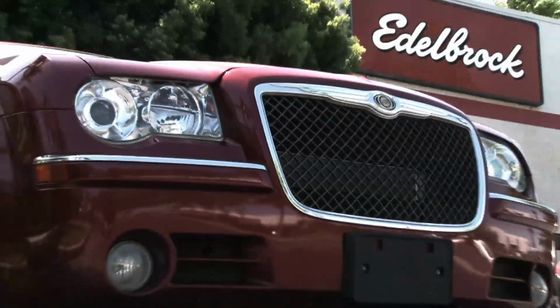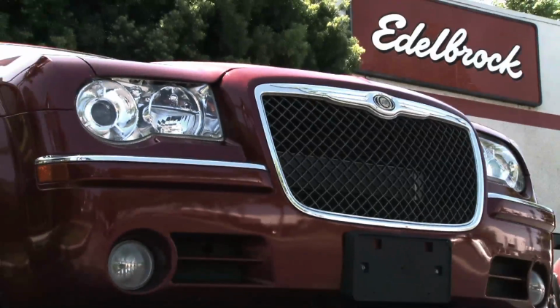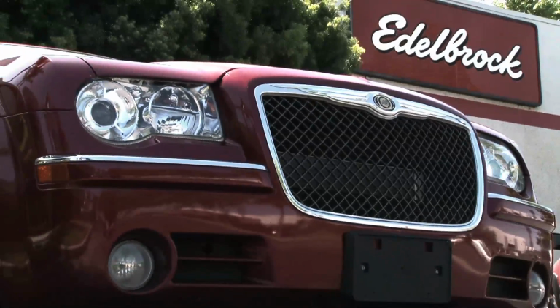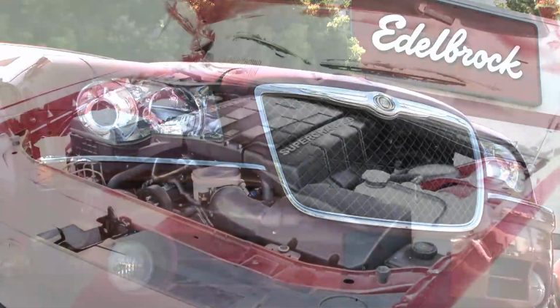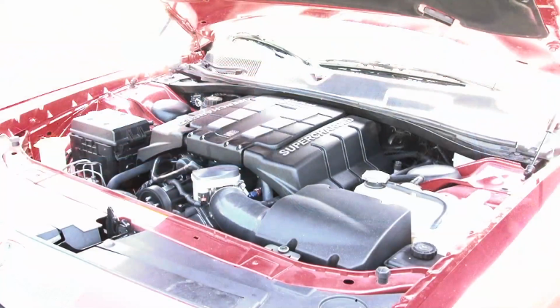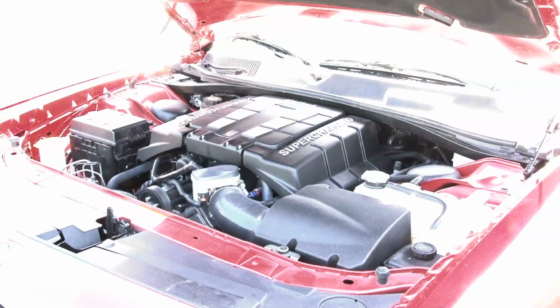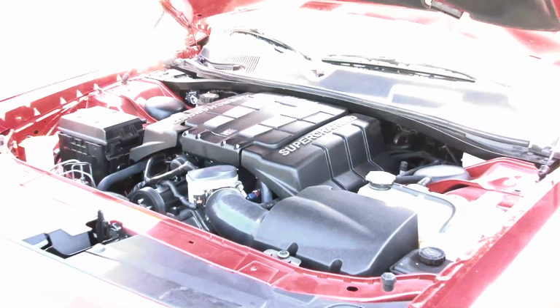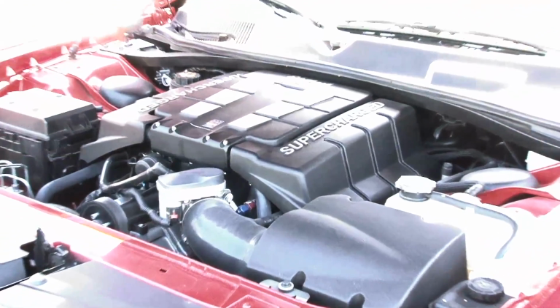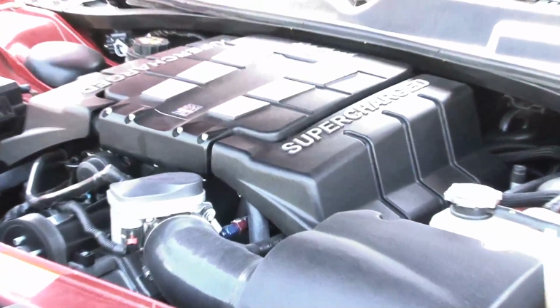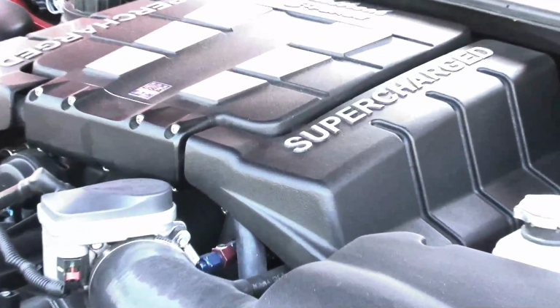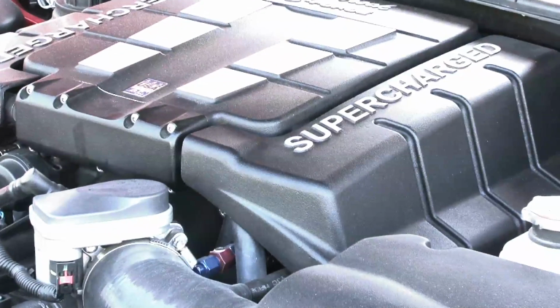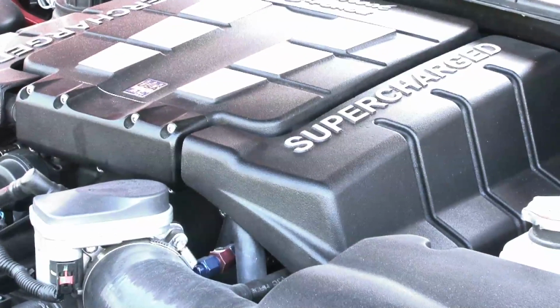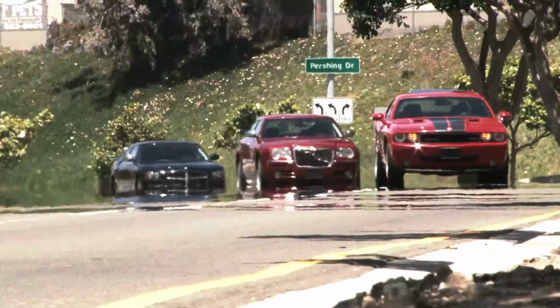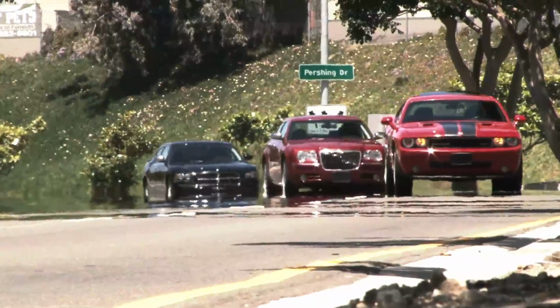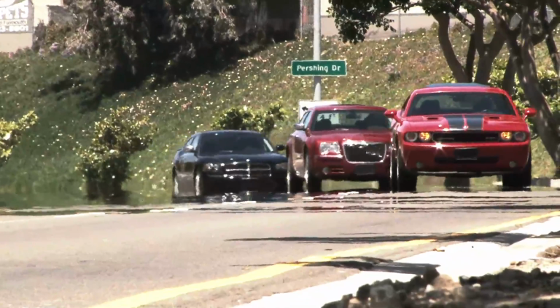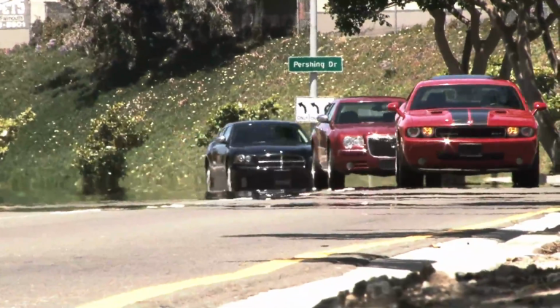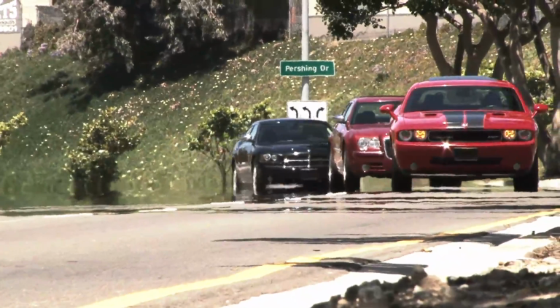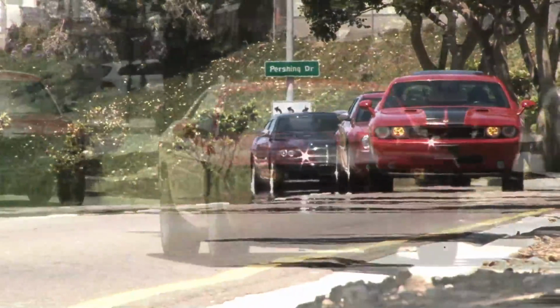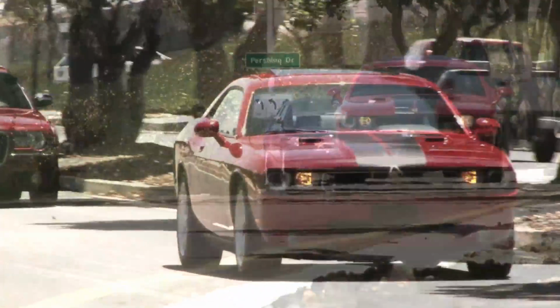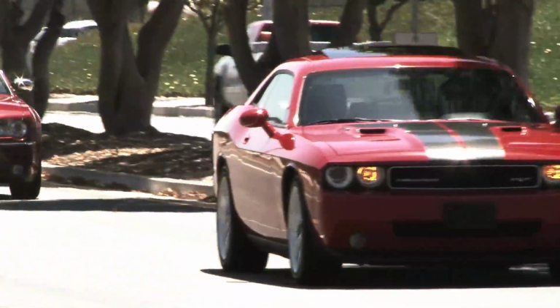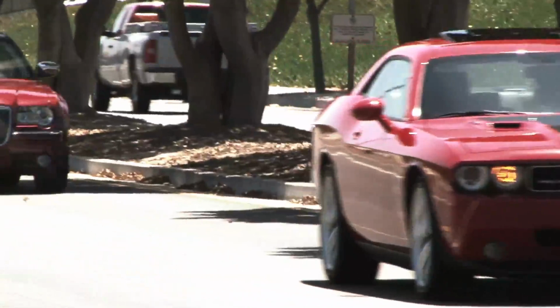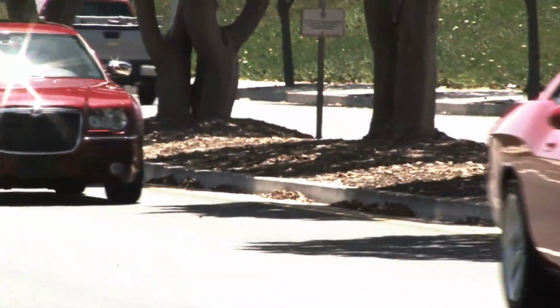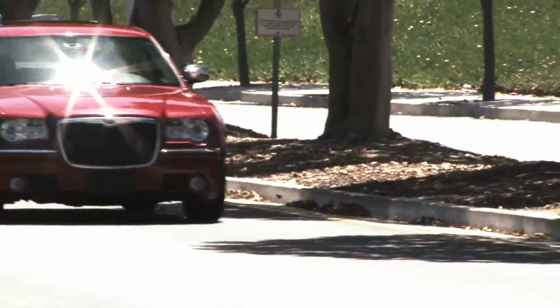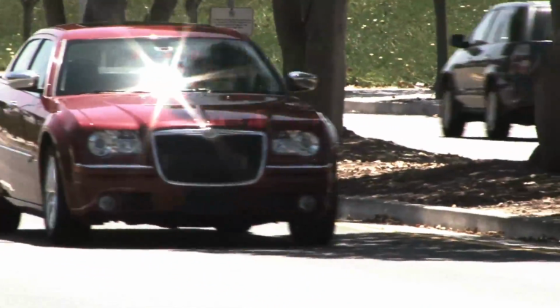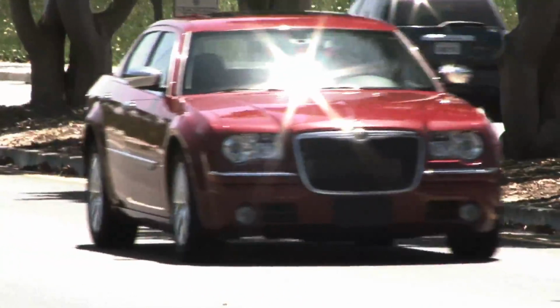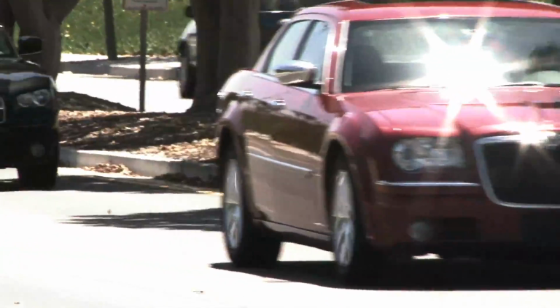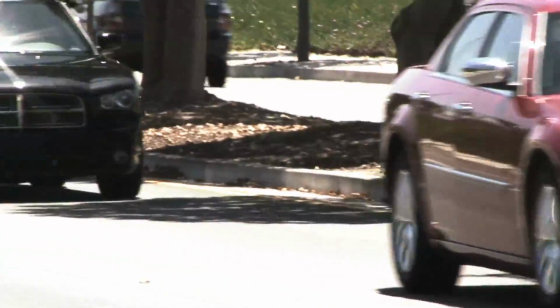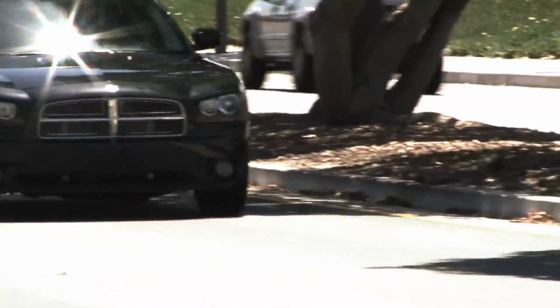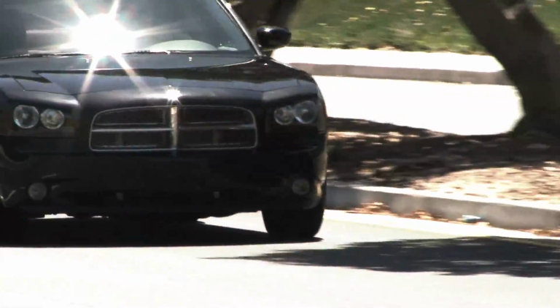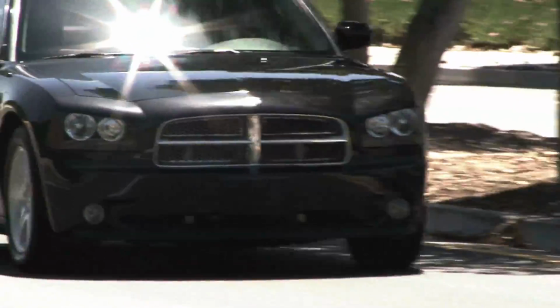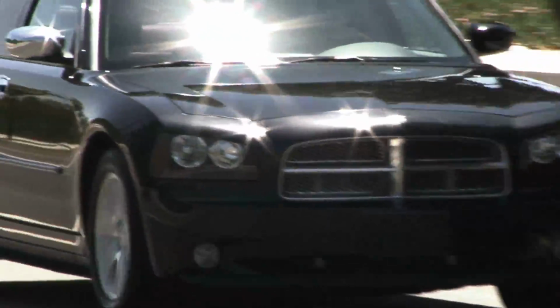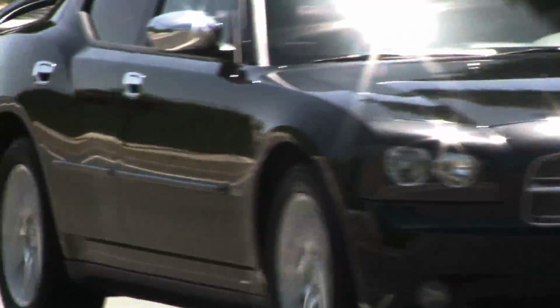Edelbrock's done it again with the groundbreaking E-Force Supercharger technology, adapted for popular late model V8 Hemis, giving them an efficient, reliable, emissions-friendly supercharger system for both the 5.7 and 6.1 liter Mopar engines.